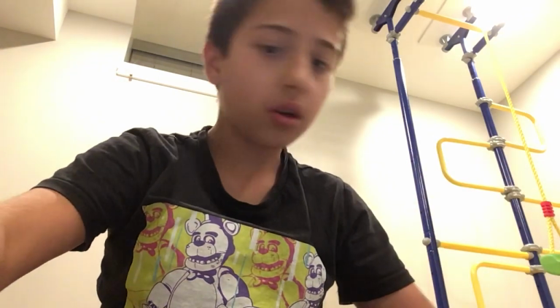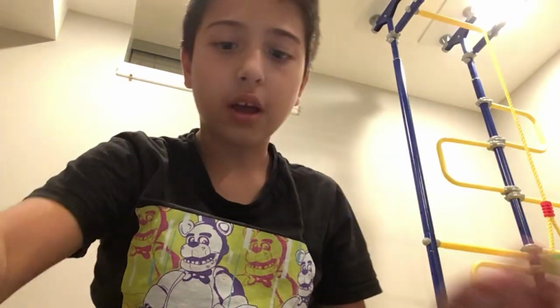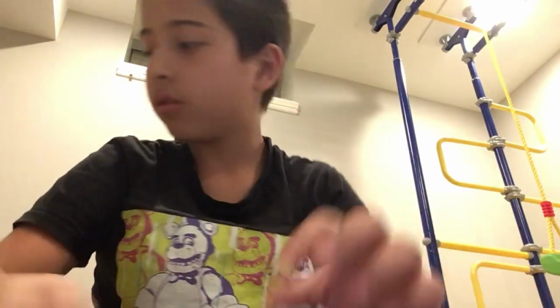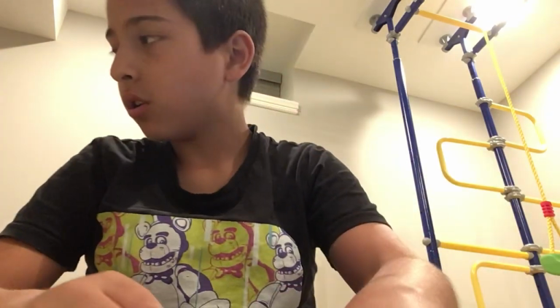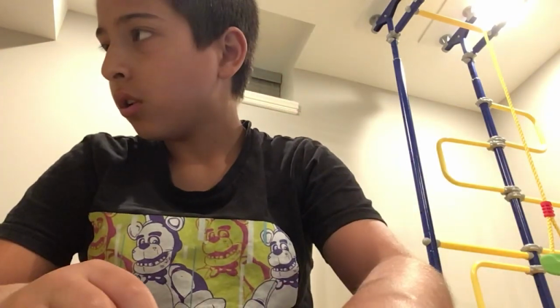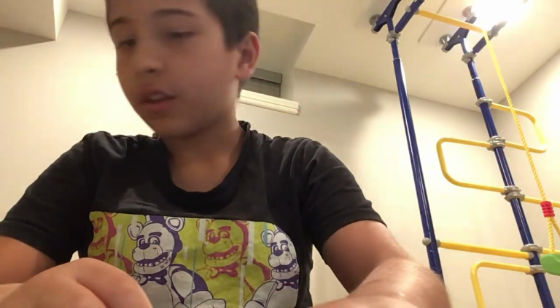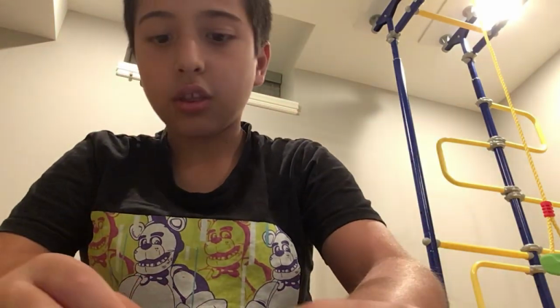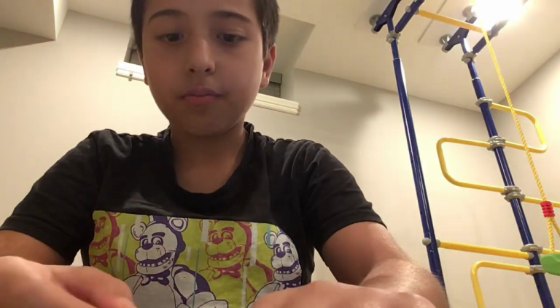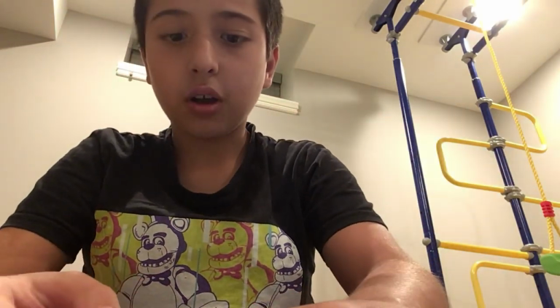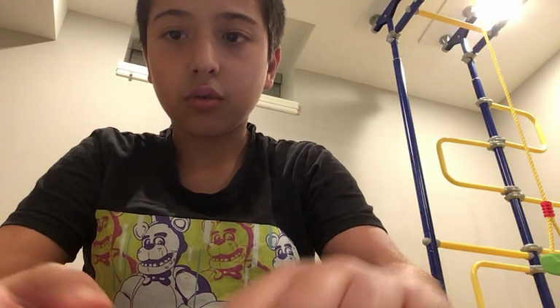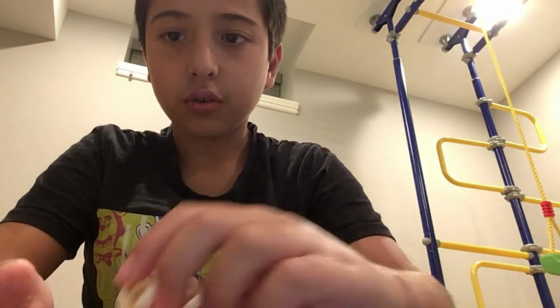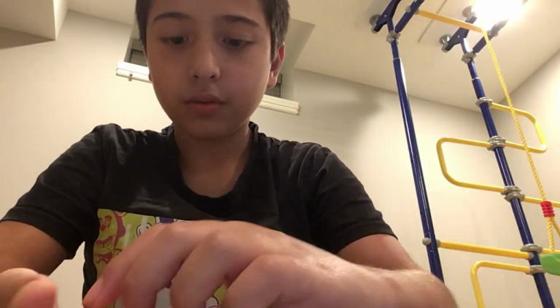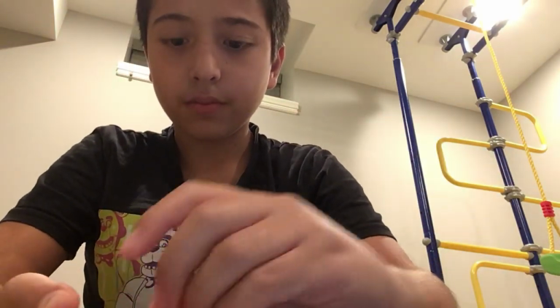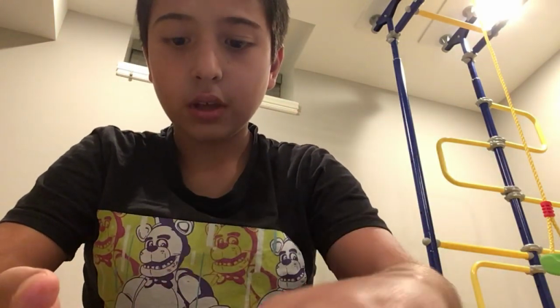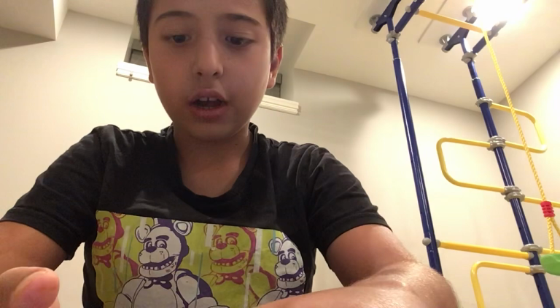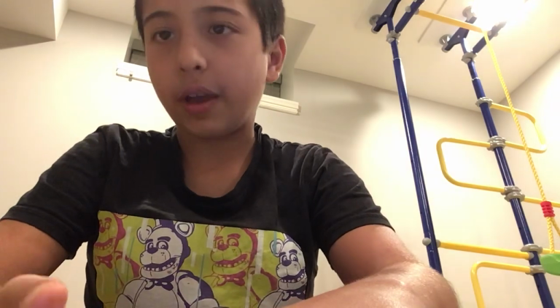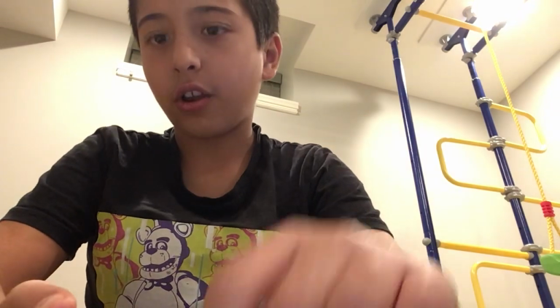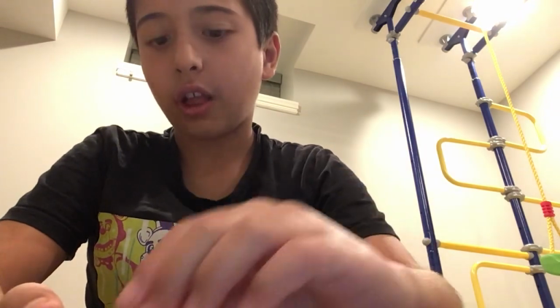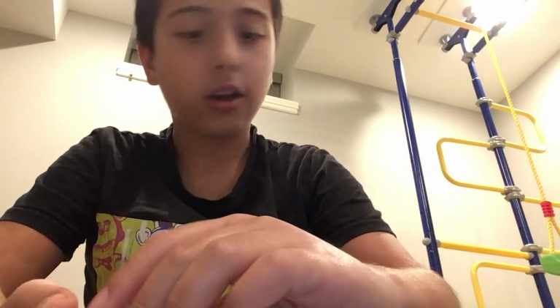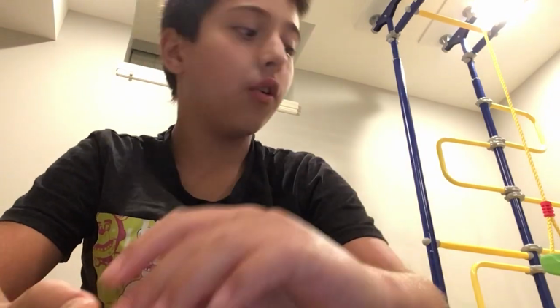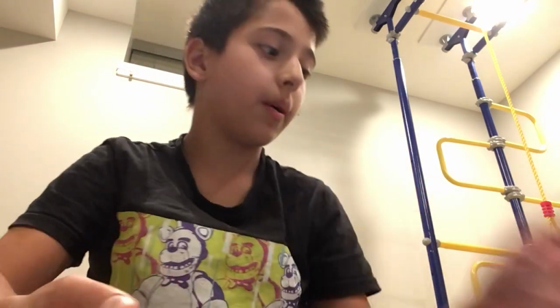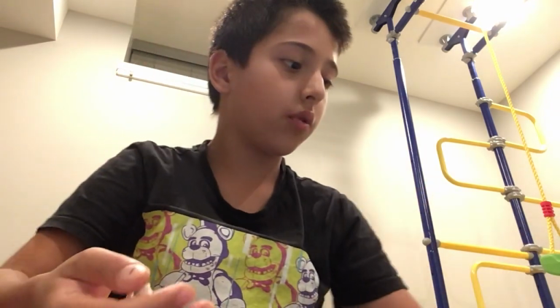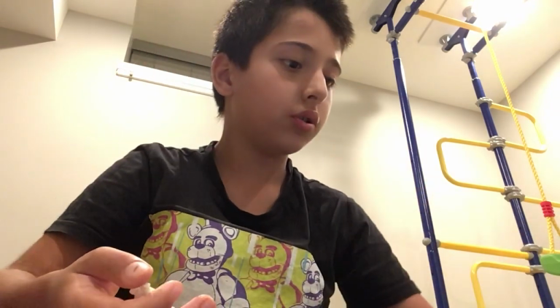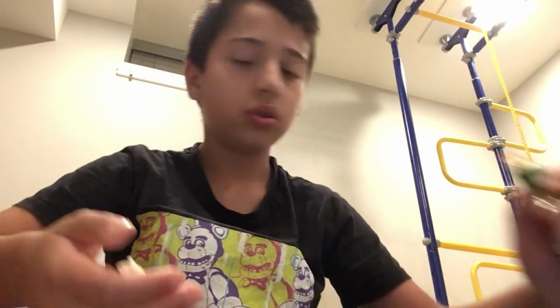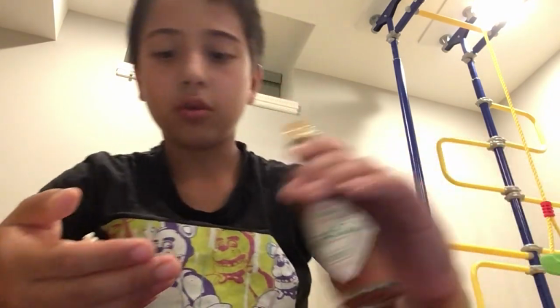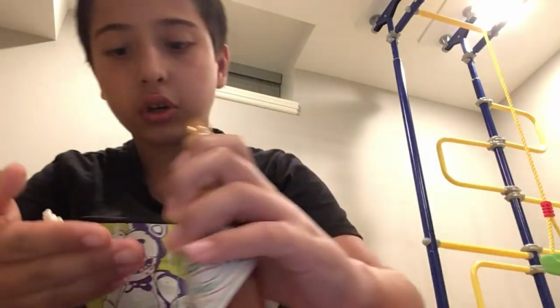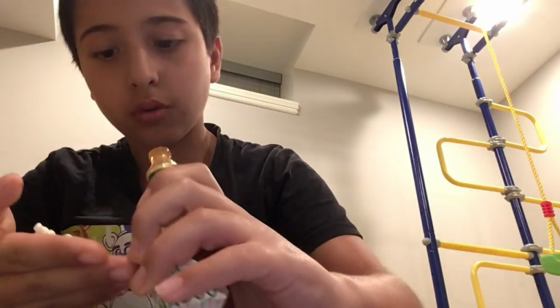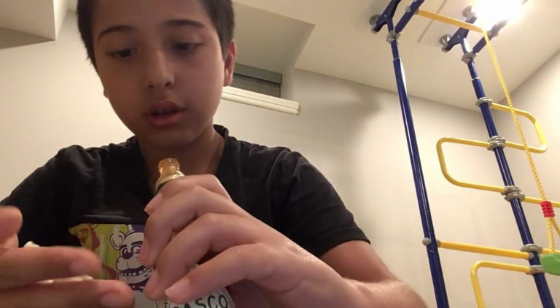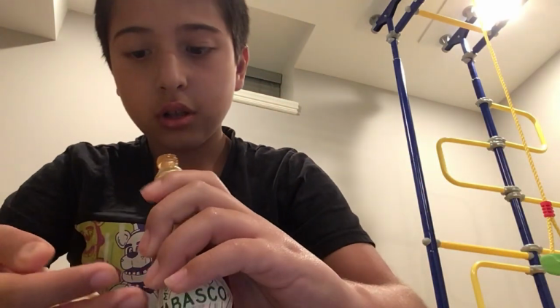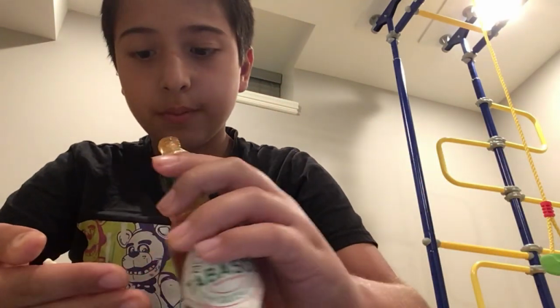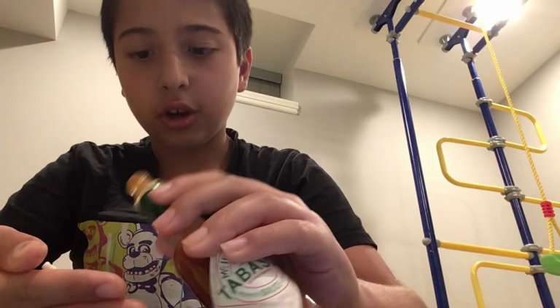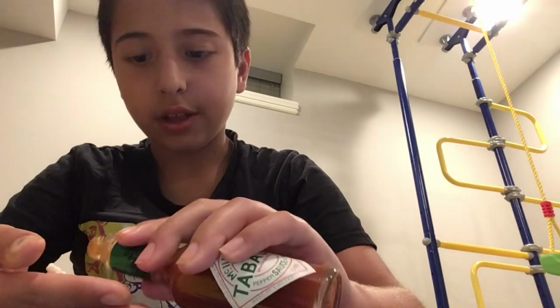So now let's get some popcorn. I'm gonna use my hand for this because I'm gonna get it all over my popcorn, and I'm gonna try it.